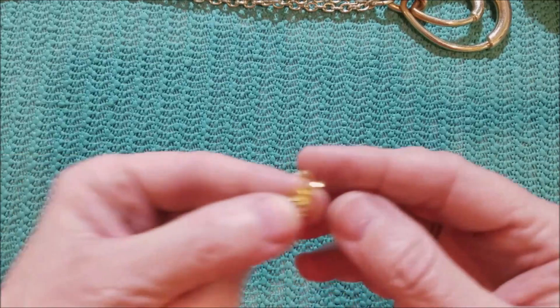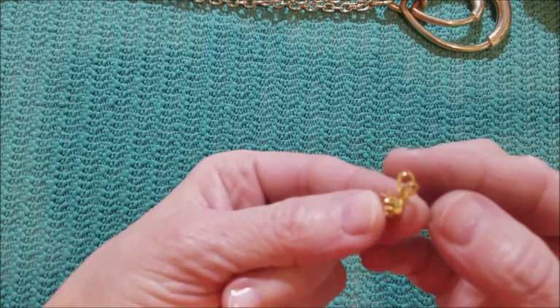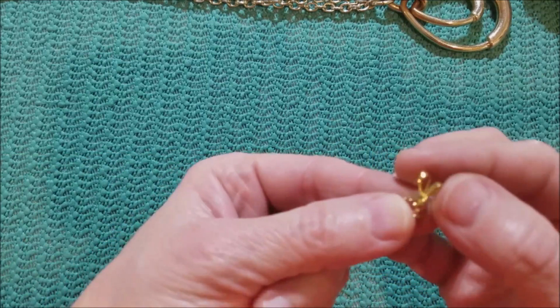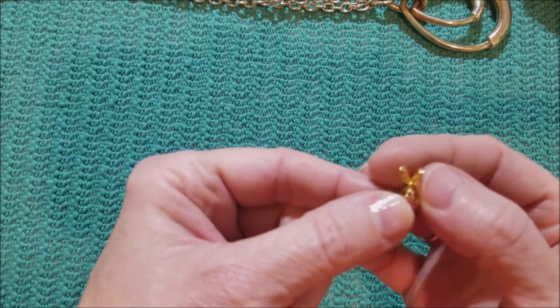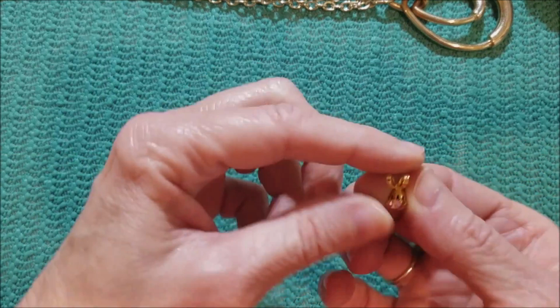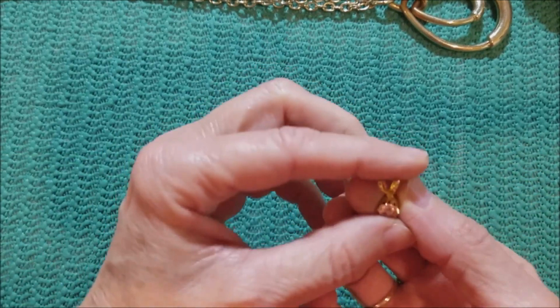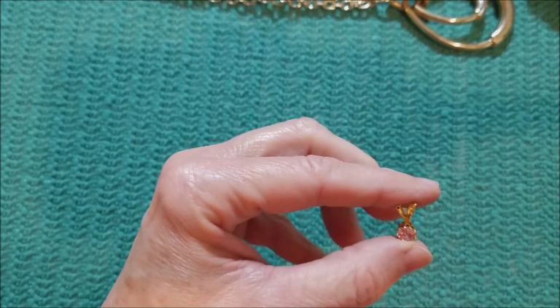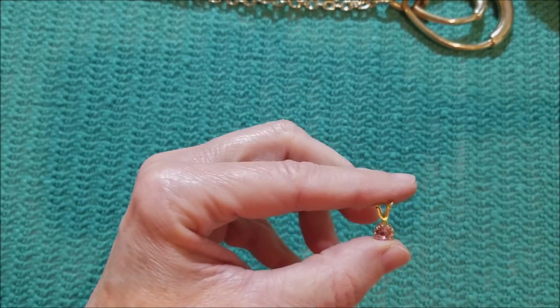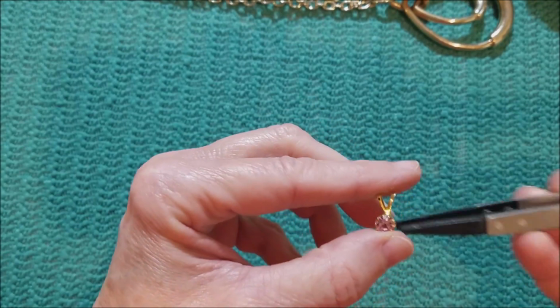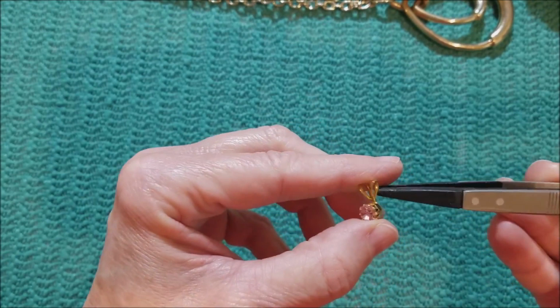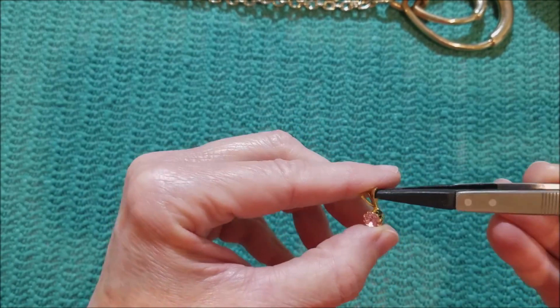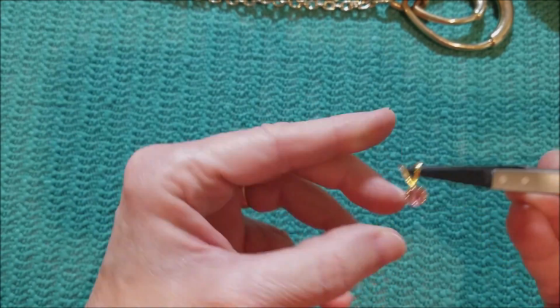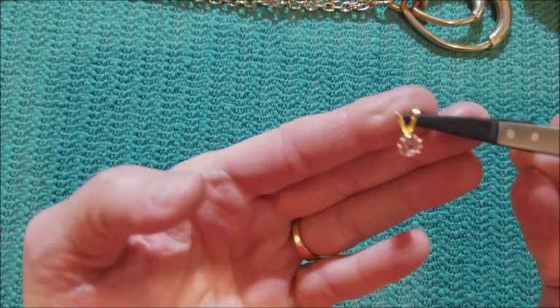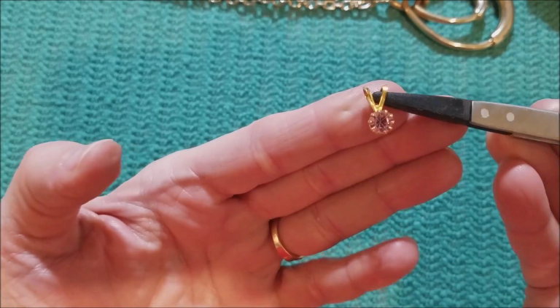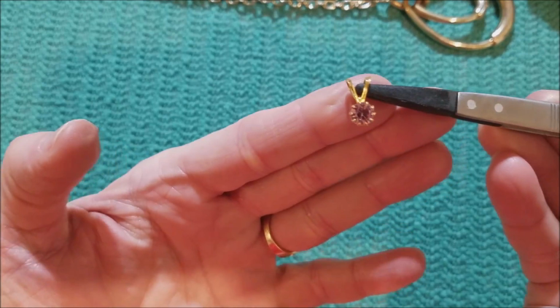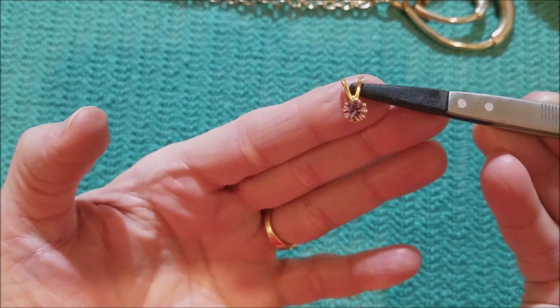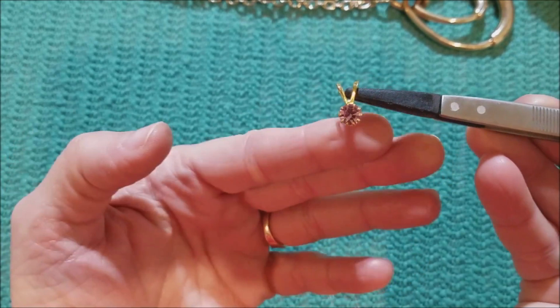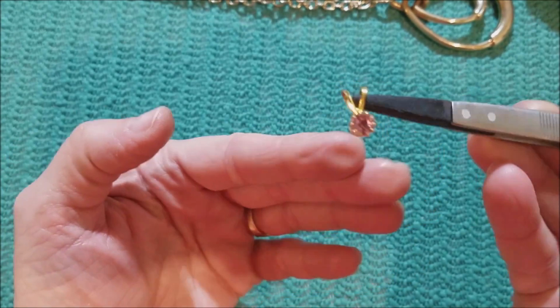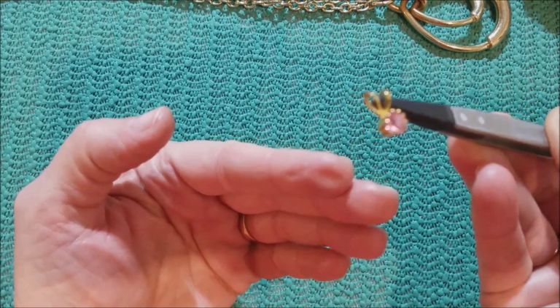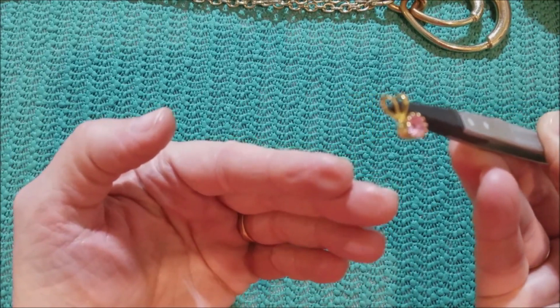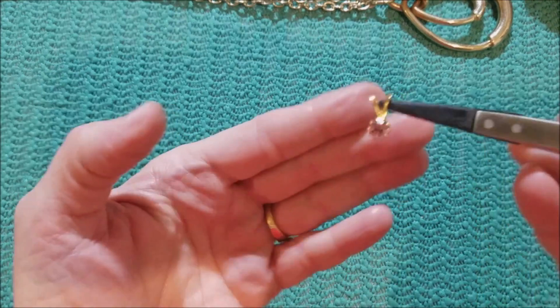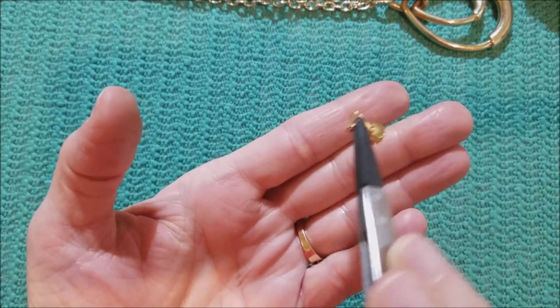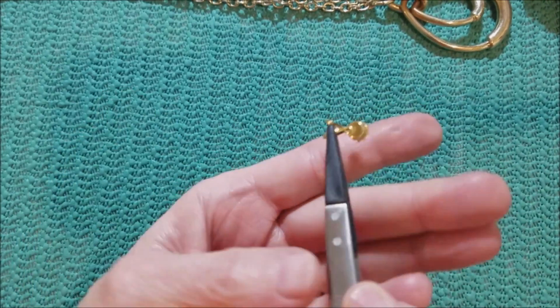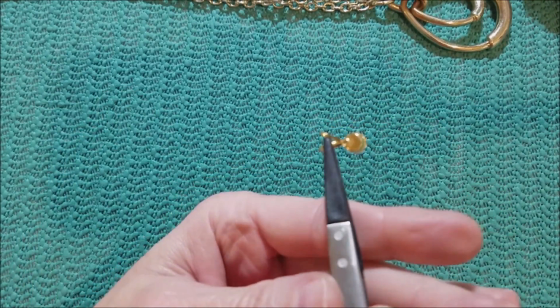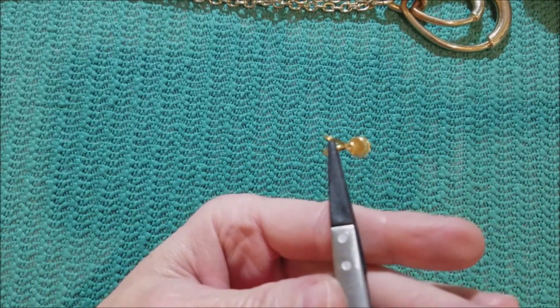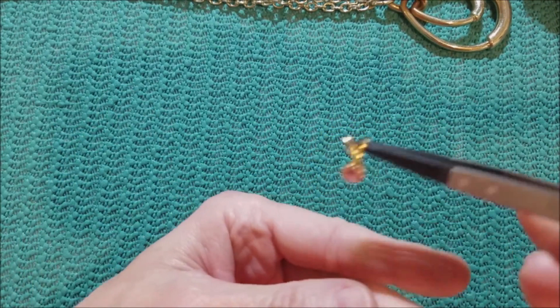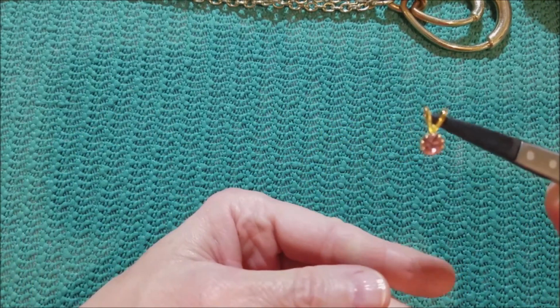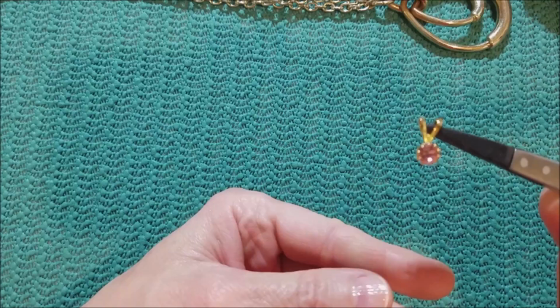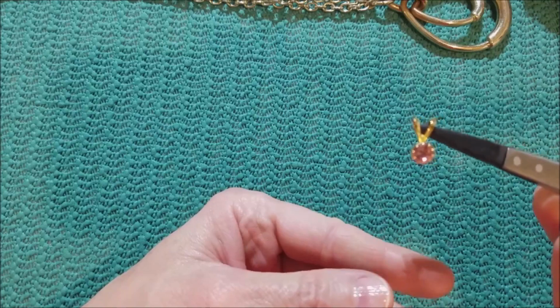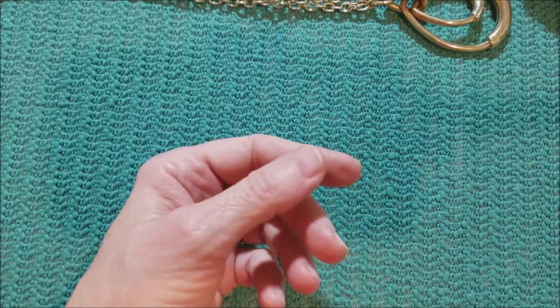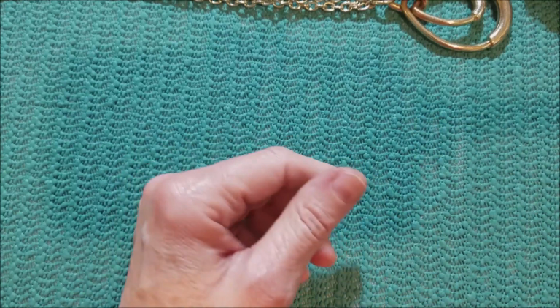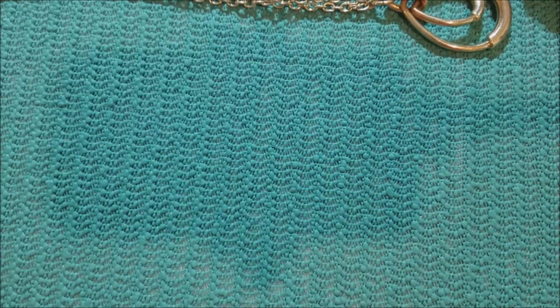This is pretty — a little pendant. Gold tone pendant with a pink rhinestone. Cute.